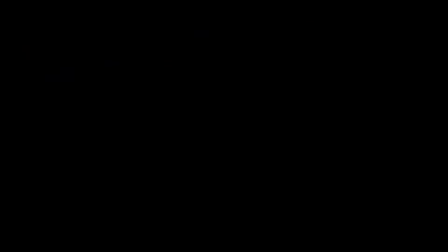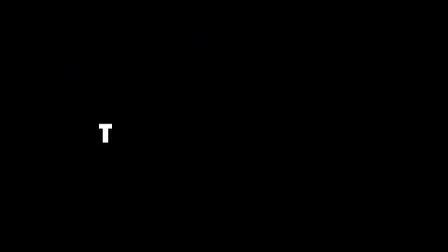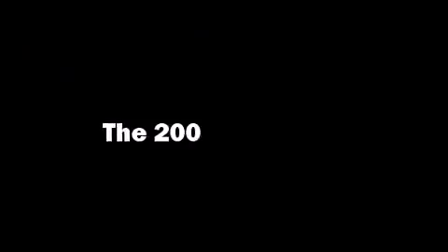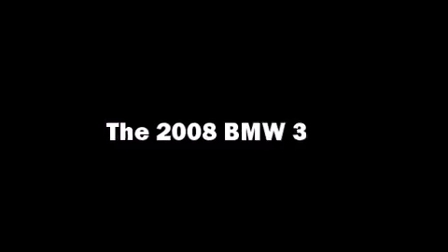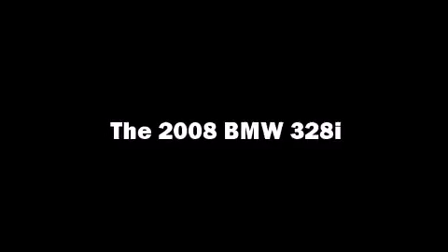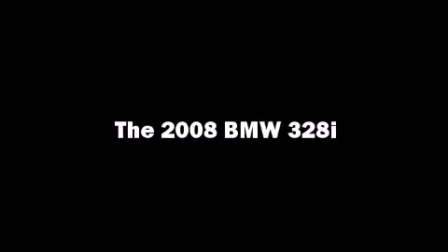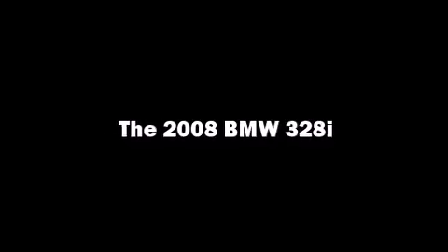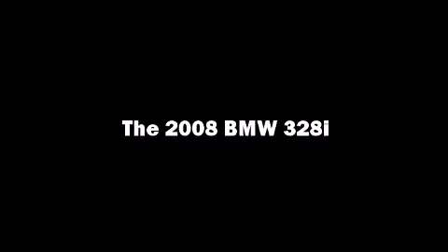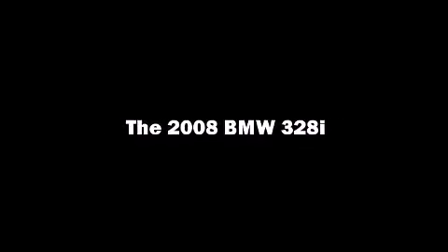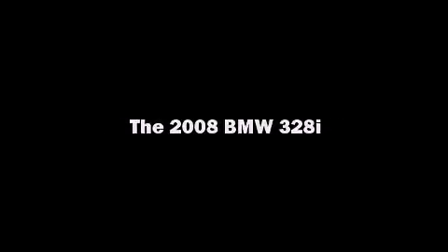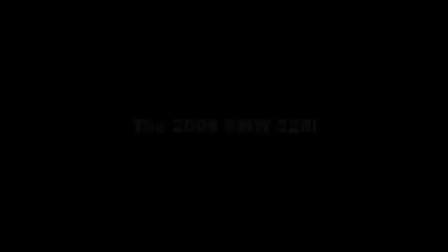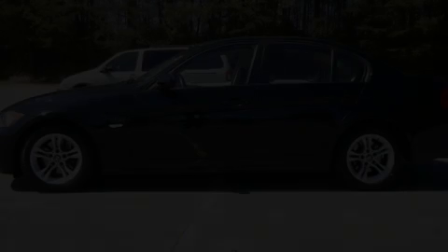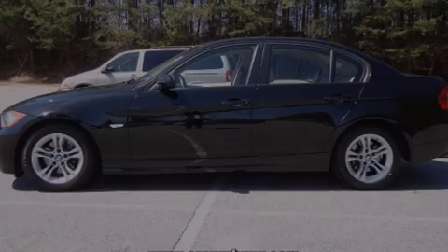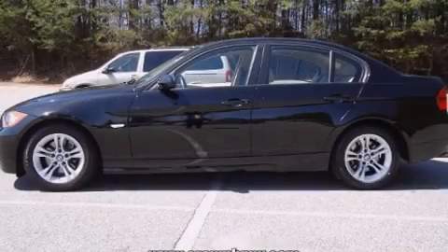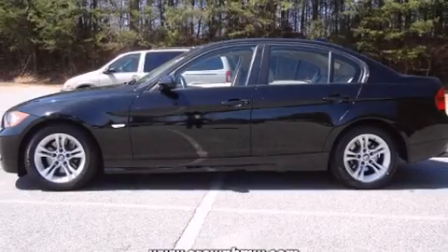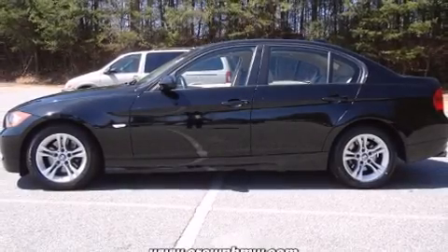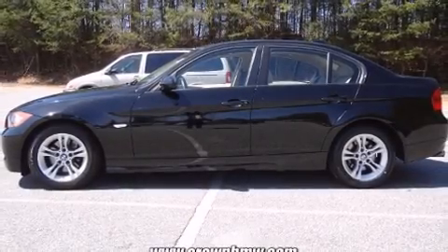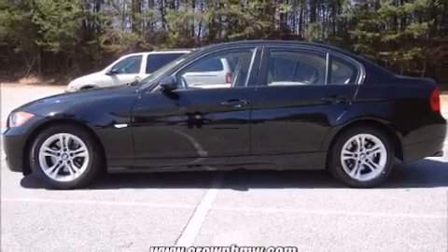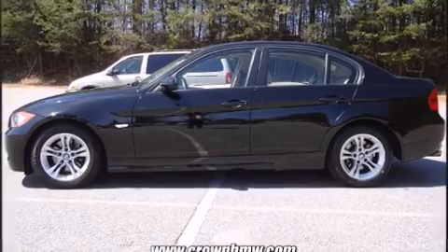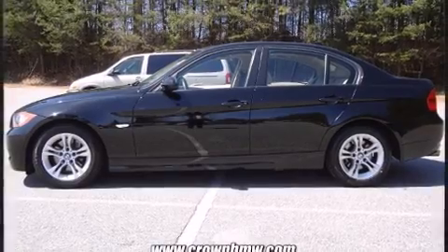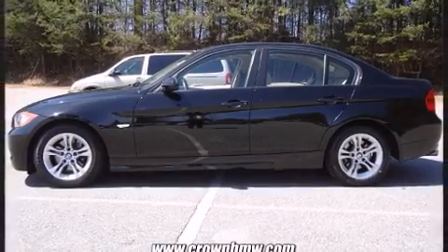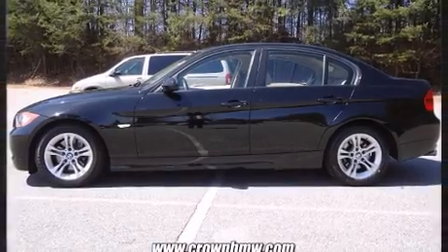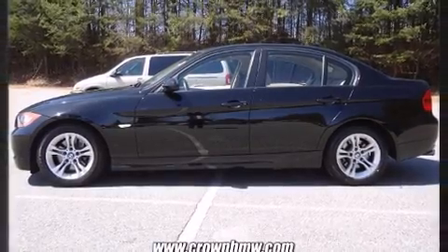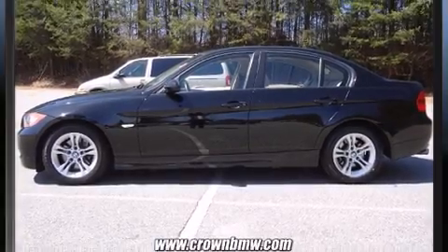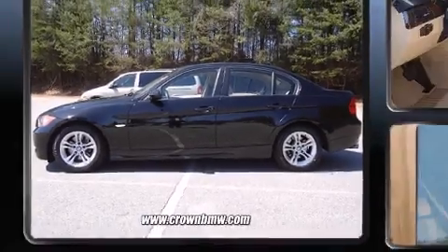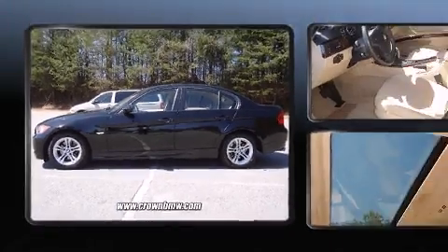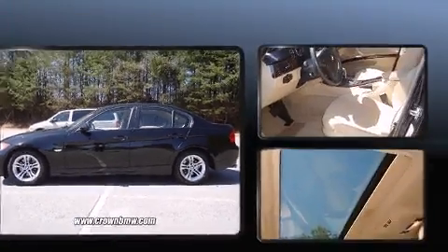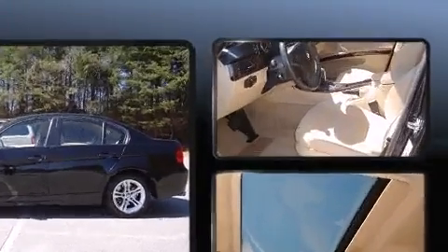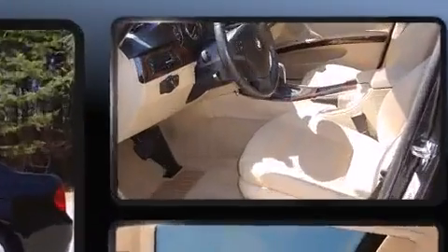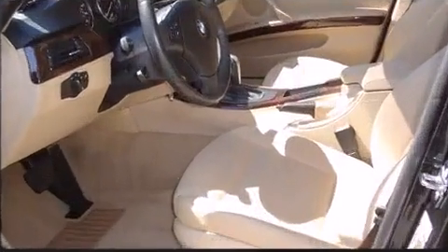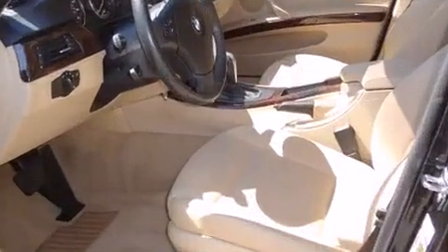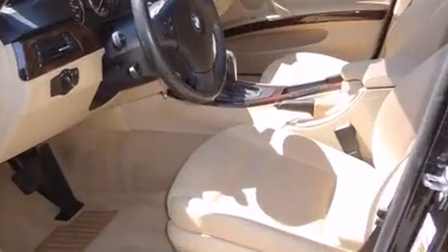Introducing the 2008 BMW 328i. It features an automatic transmission, rear-wheel drive, and a 3.0-liter six-cylinder engine.